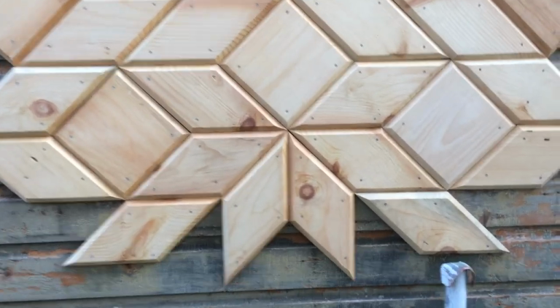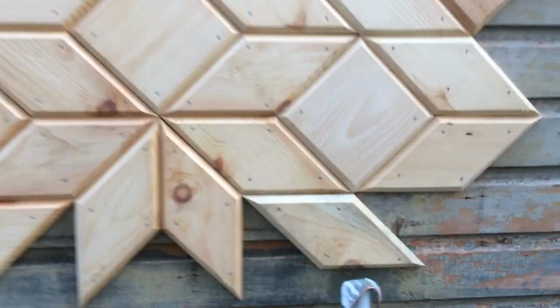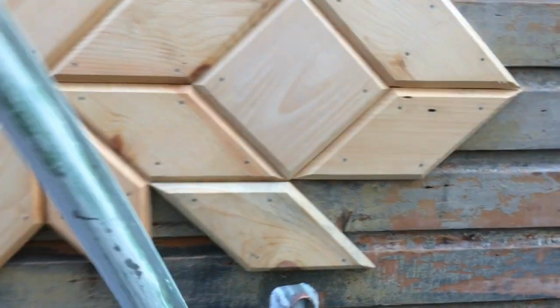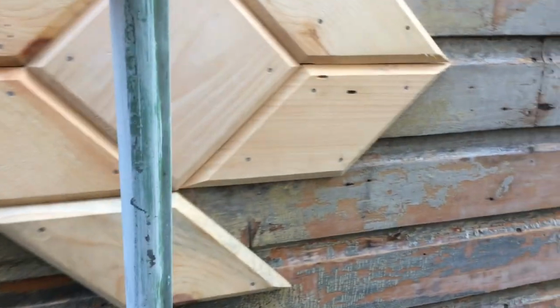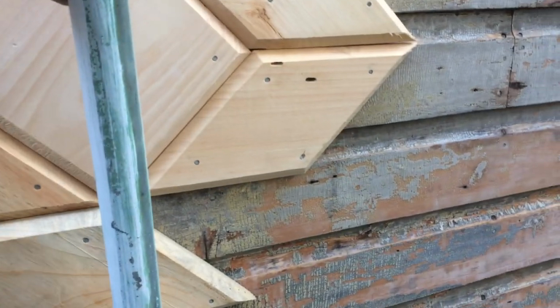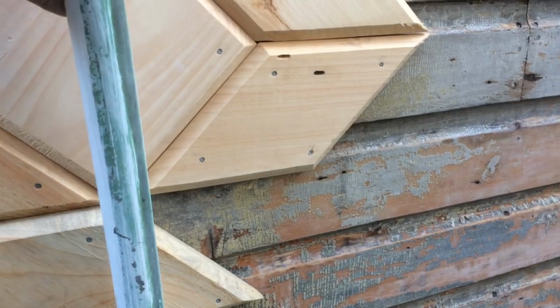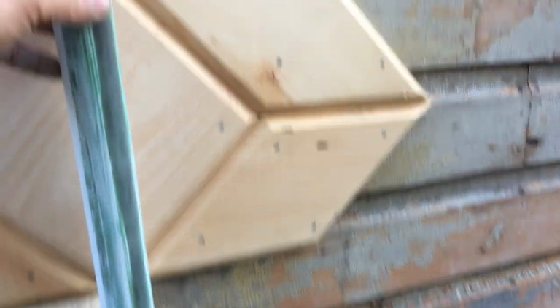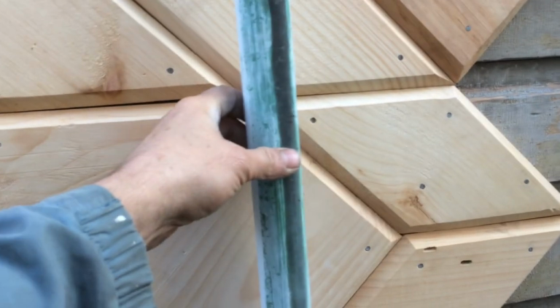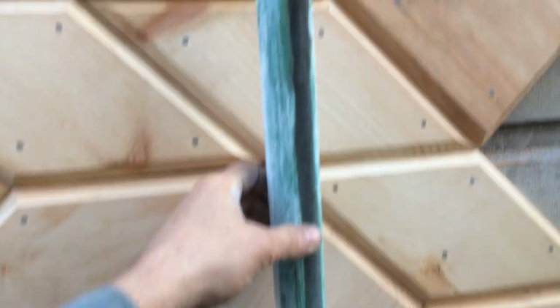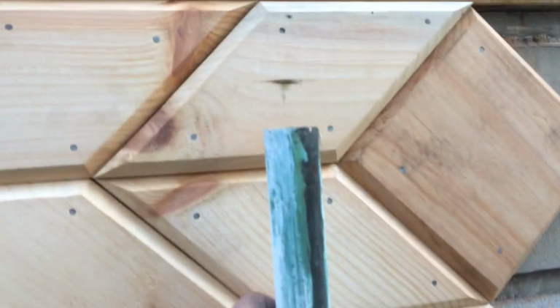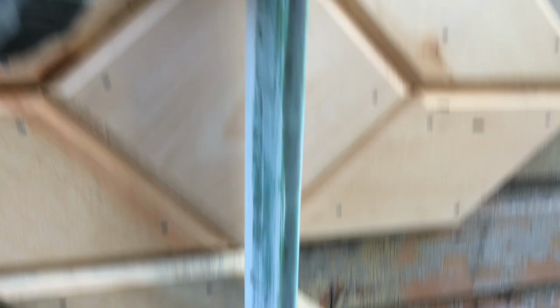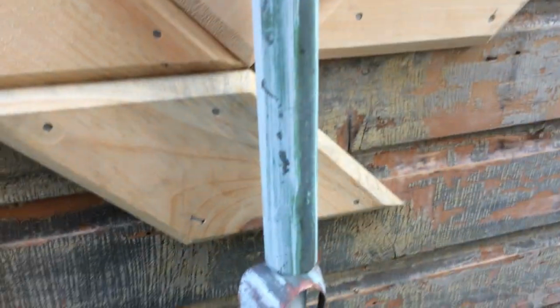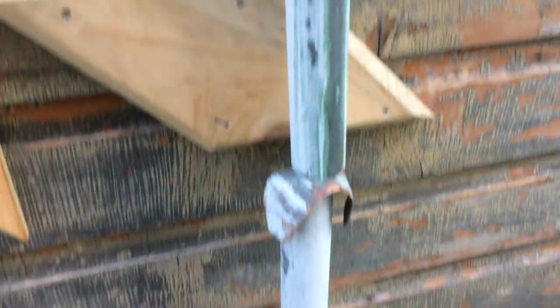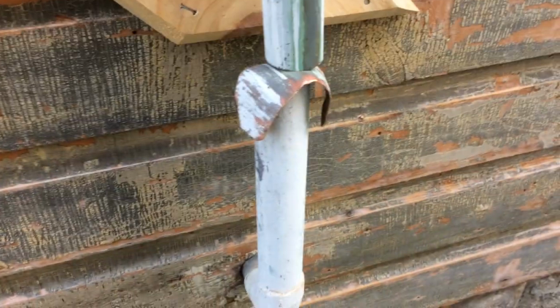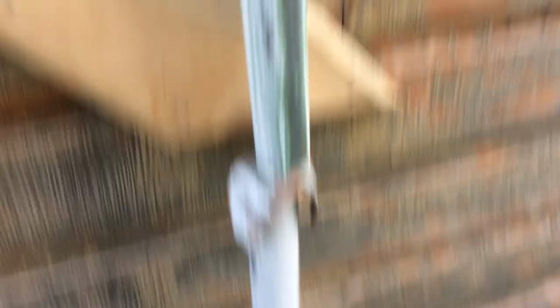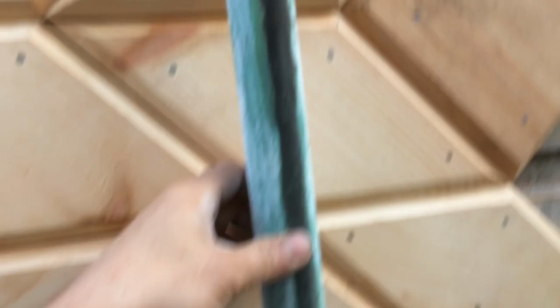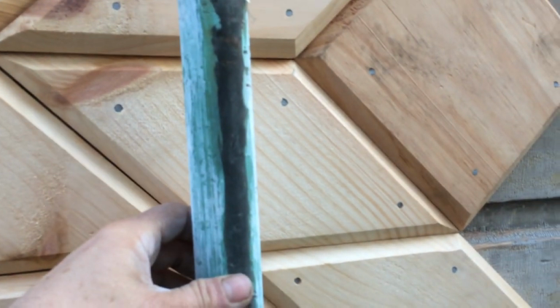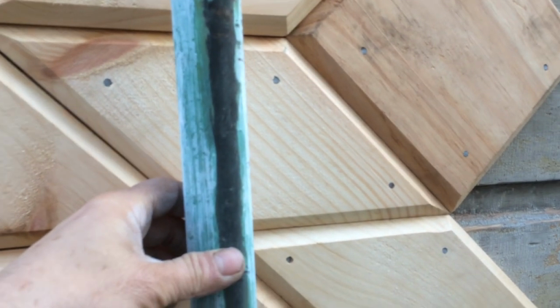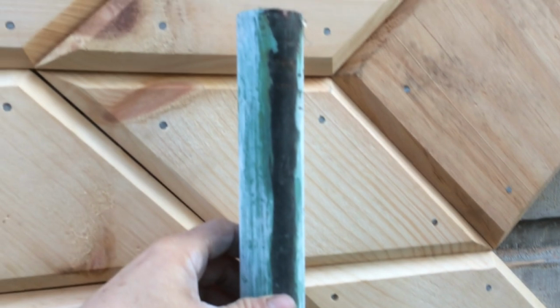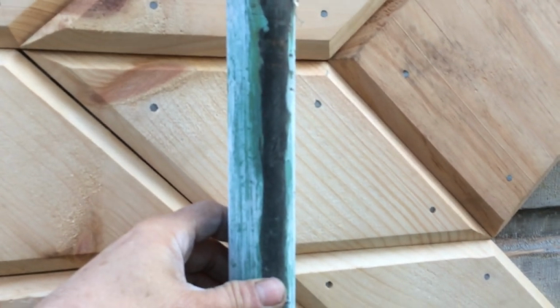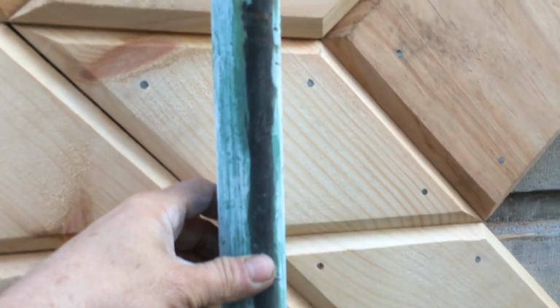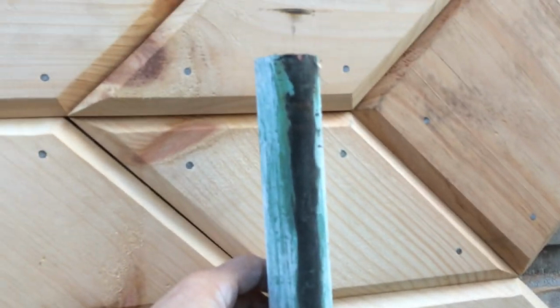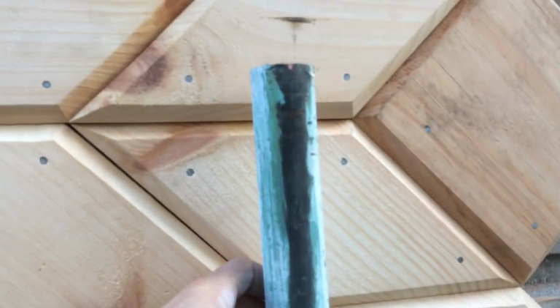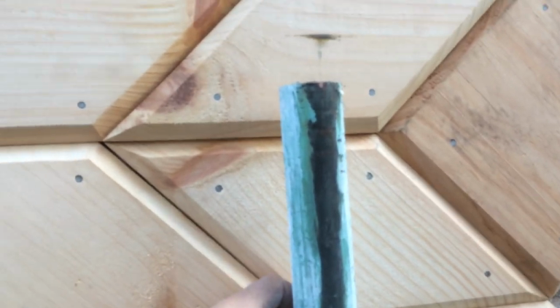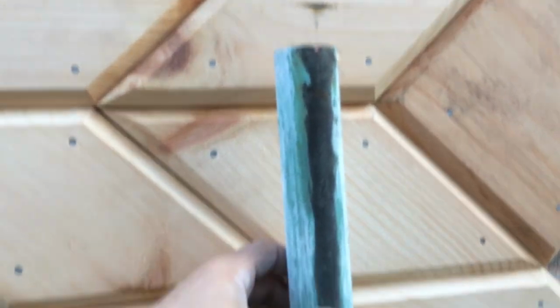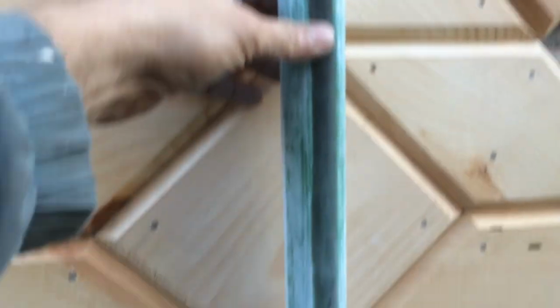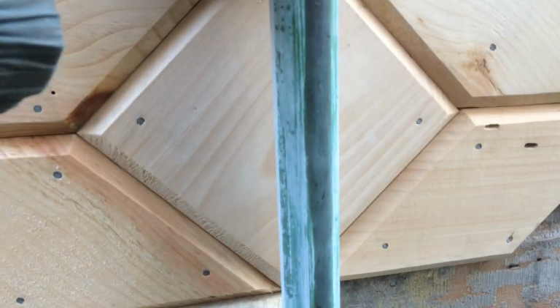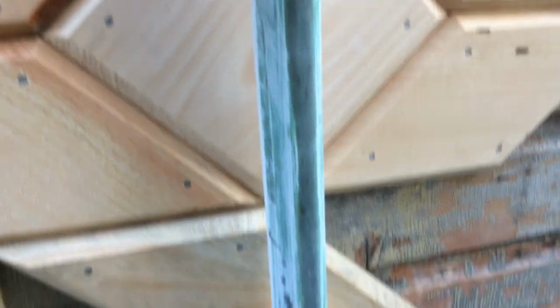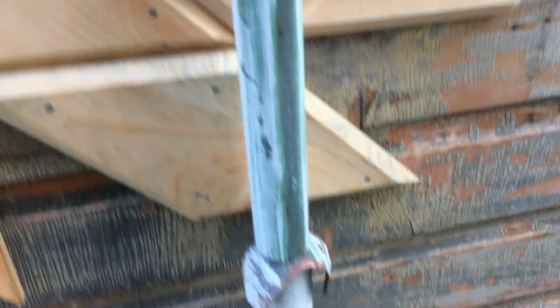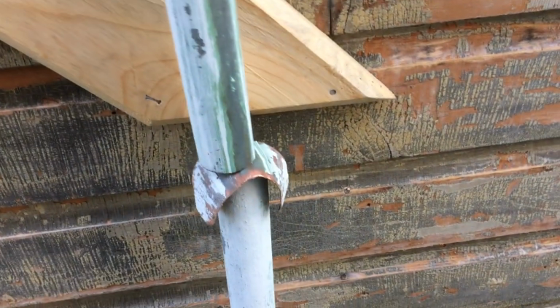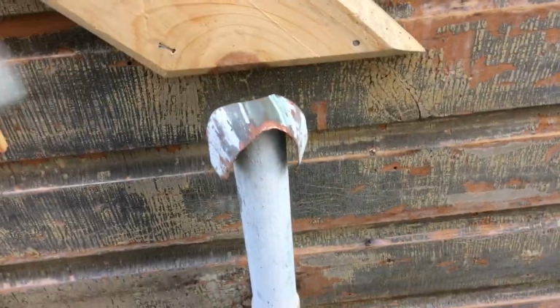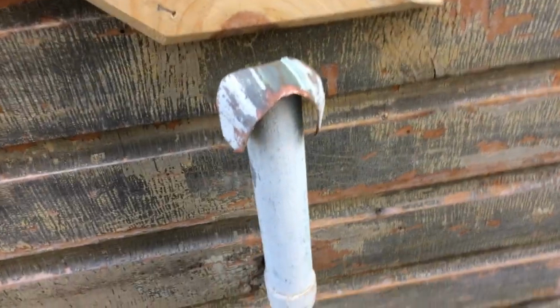In doing so, we had to work around this pipe here, because this vent pipe was long and it was in our way. We had to do some more thinking about what to do about it.